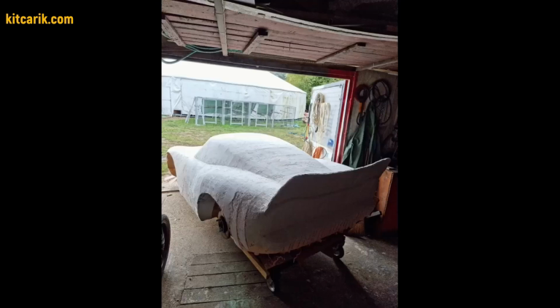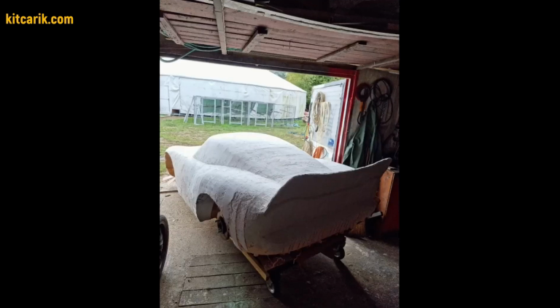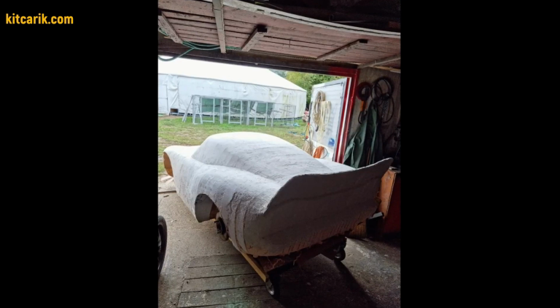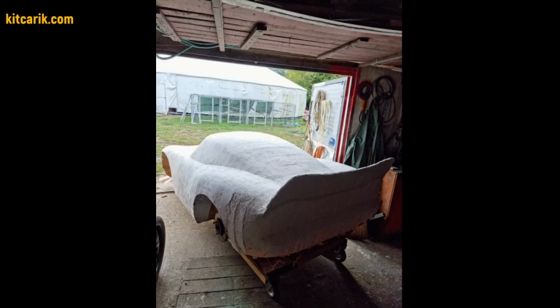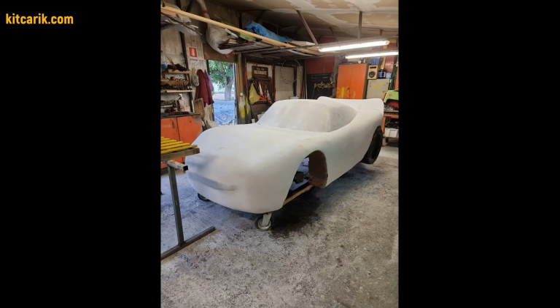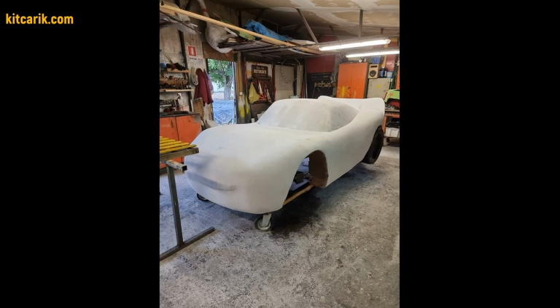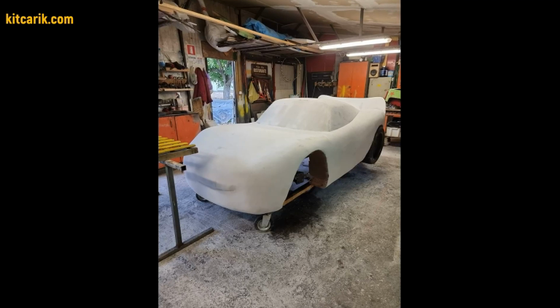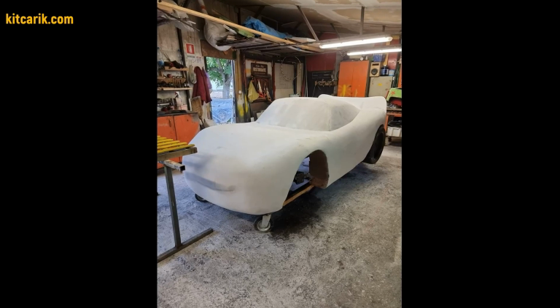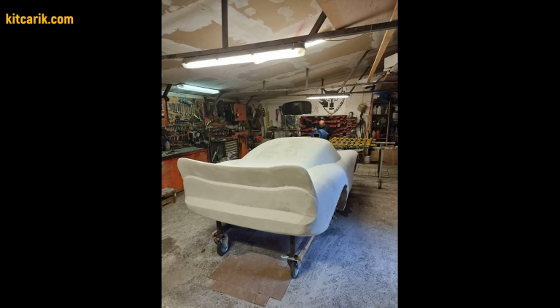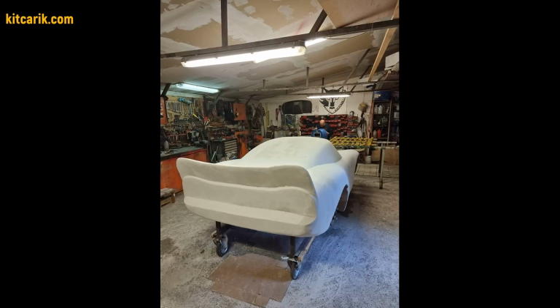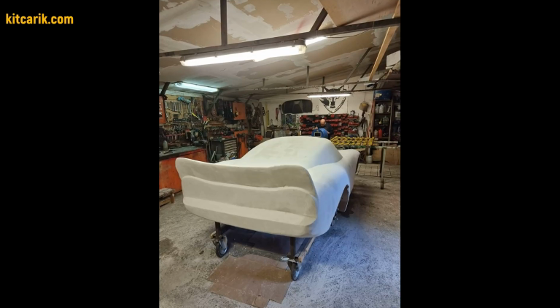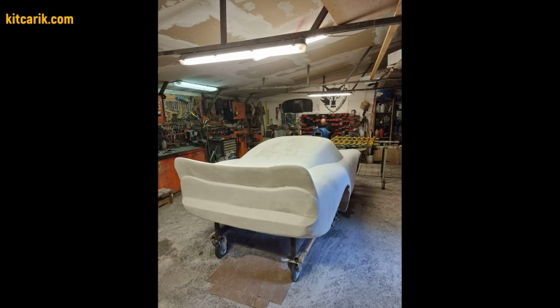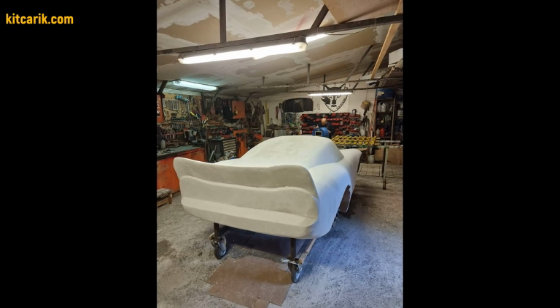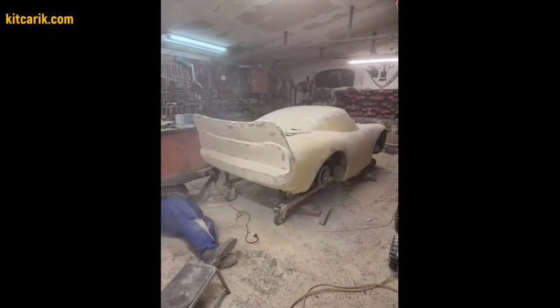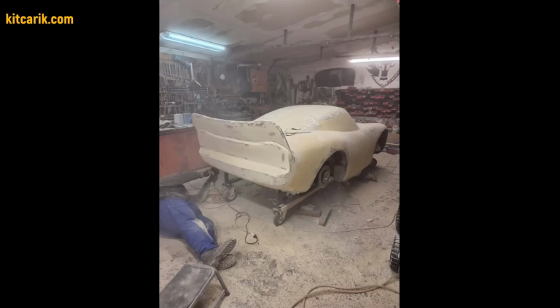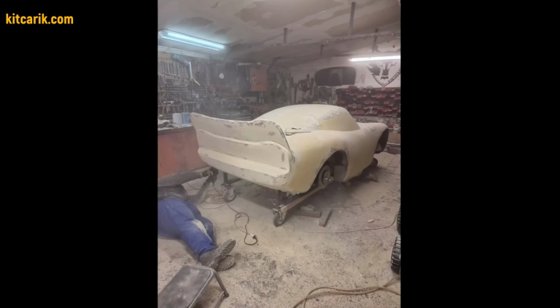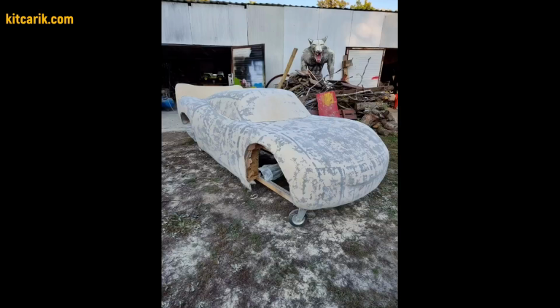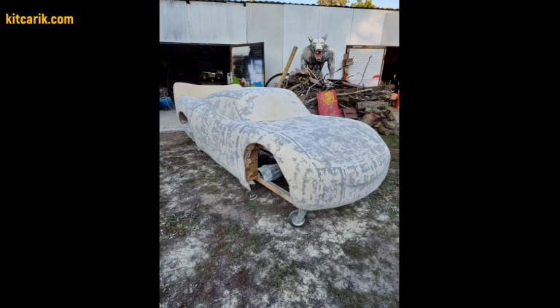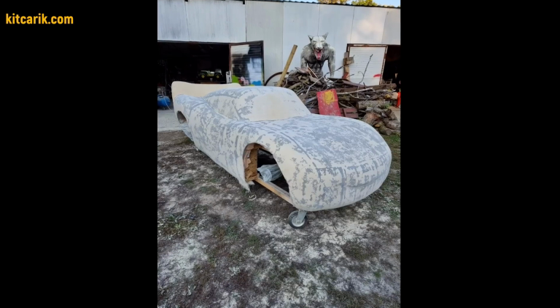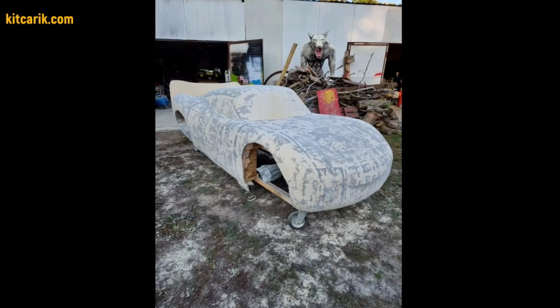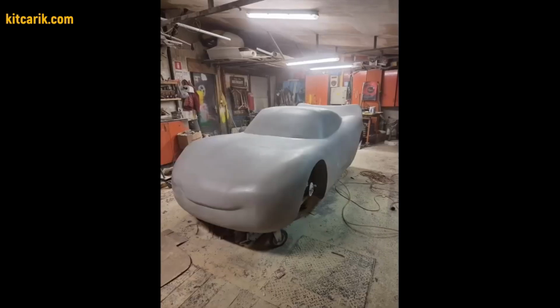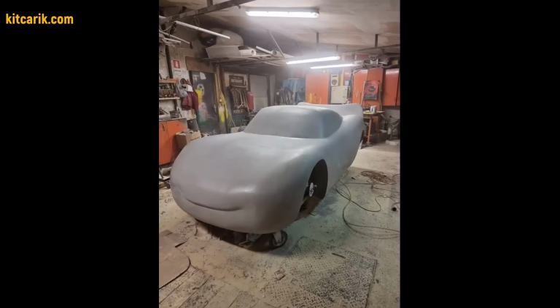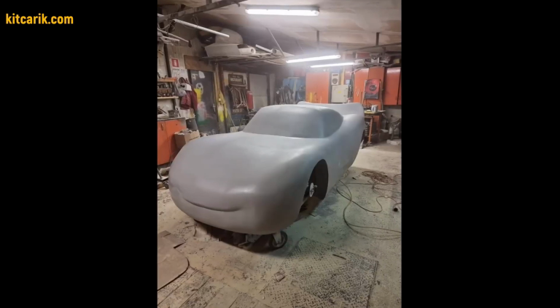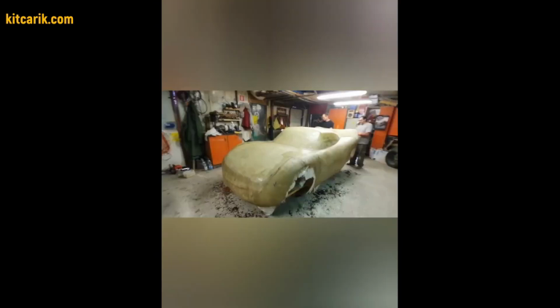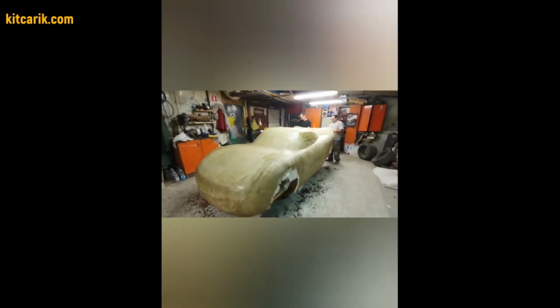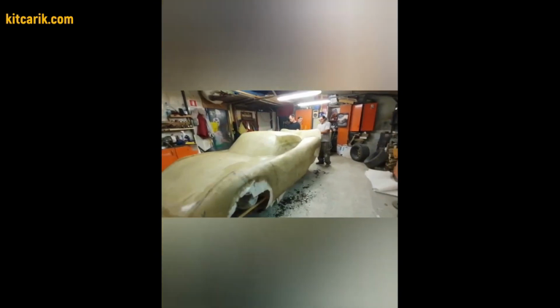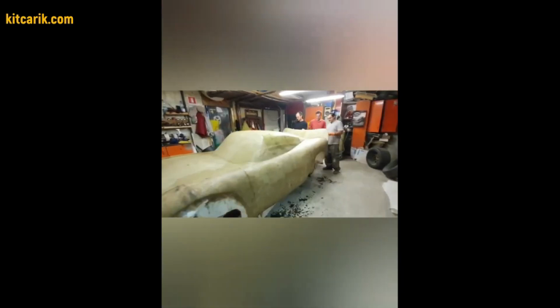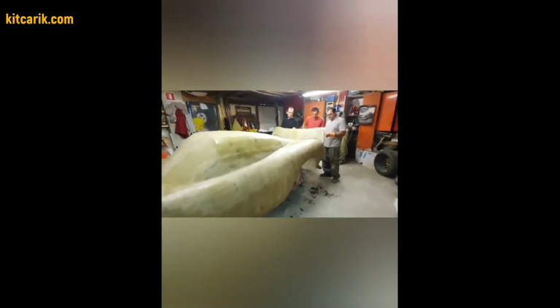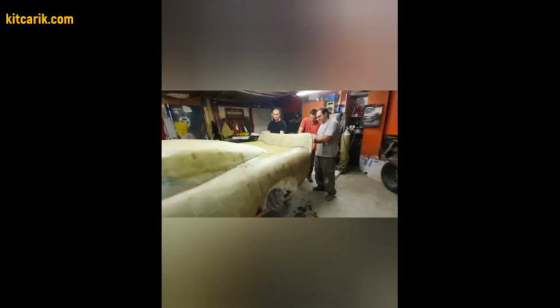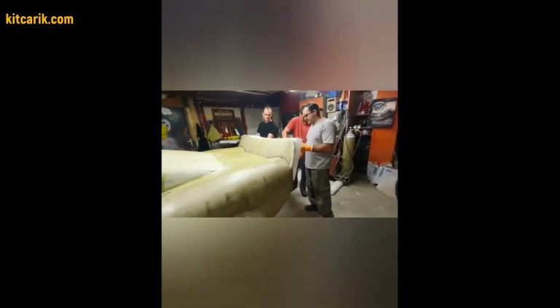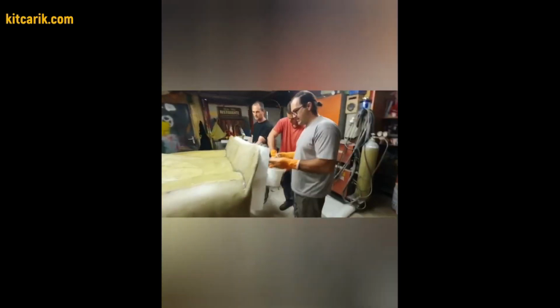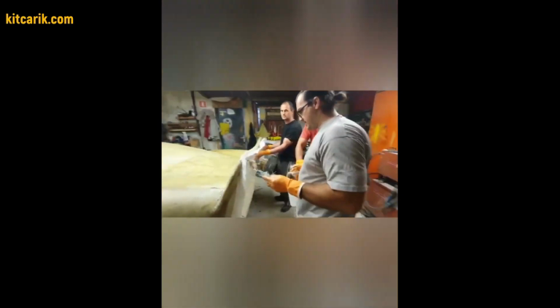After drying, need to remove the excess foam that sticks out between the ribs of the sections. Next, need to cover the layout with putty in several layers. Then need to bring the surface of the layout to the ideal before working with fiberglass.